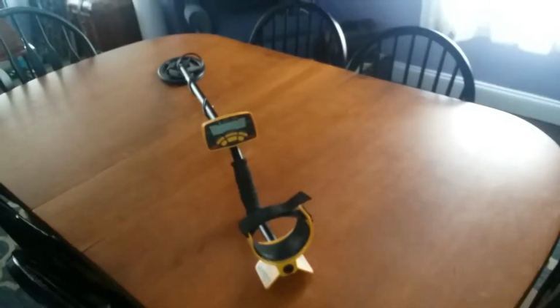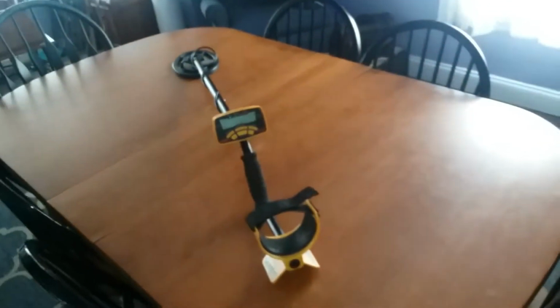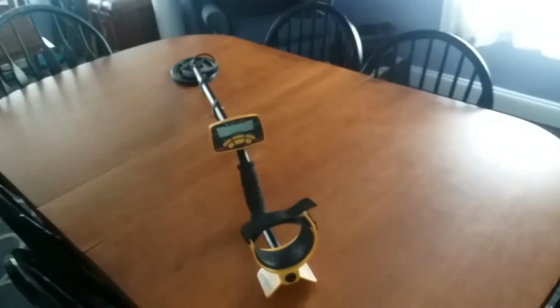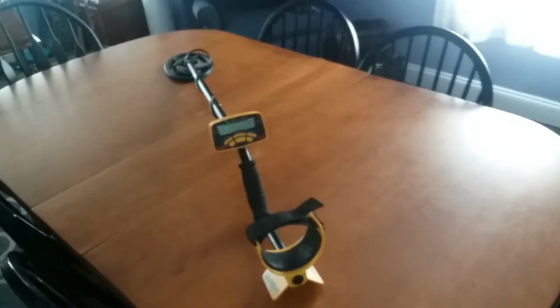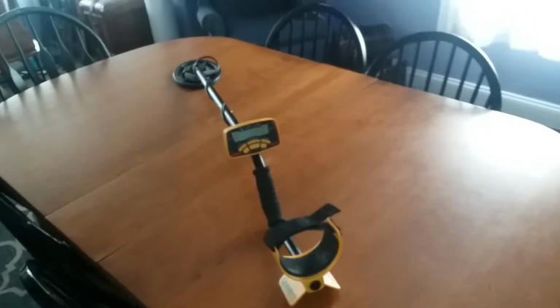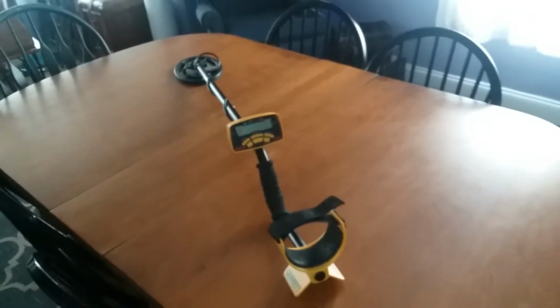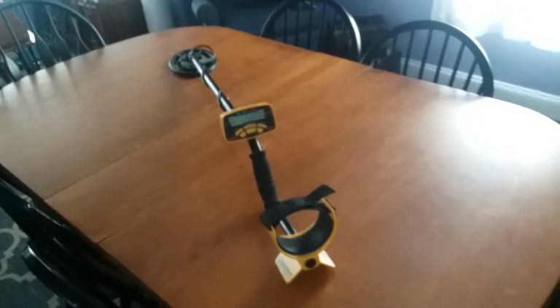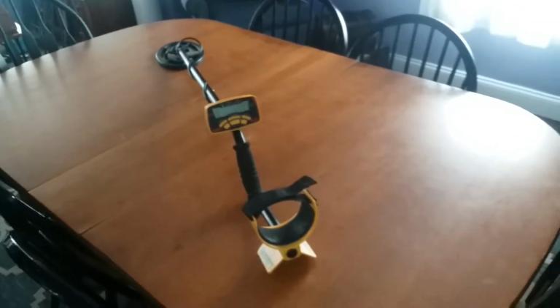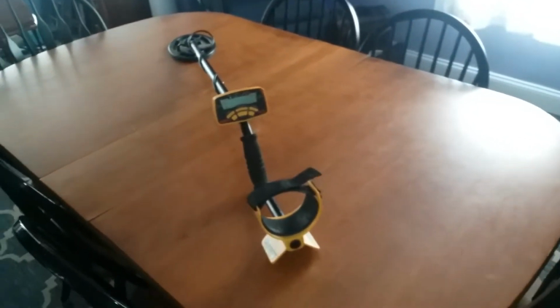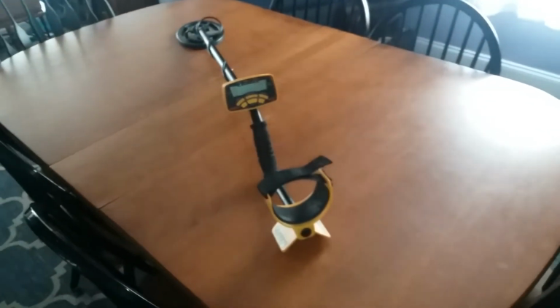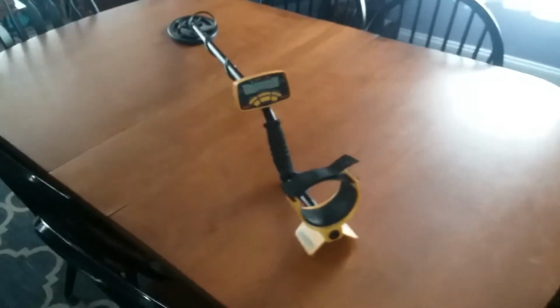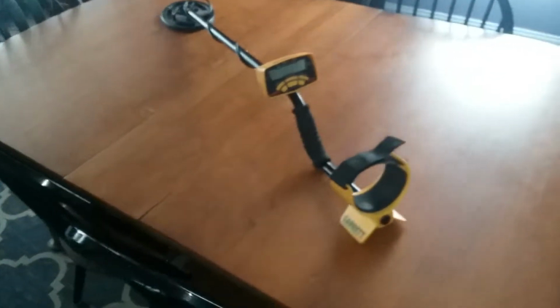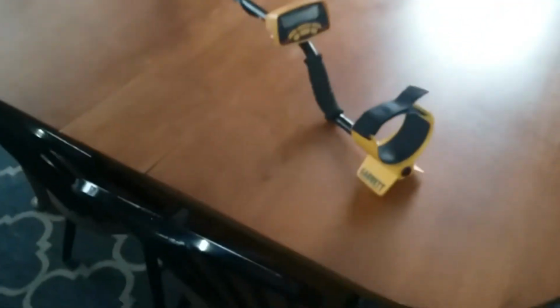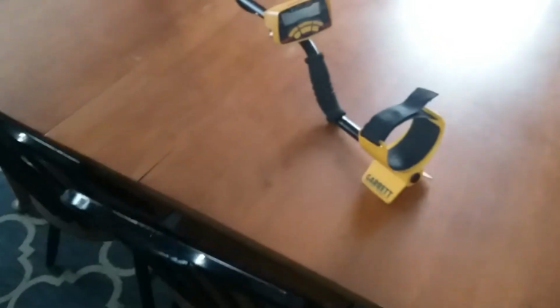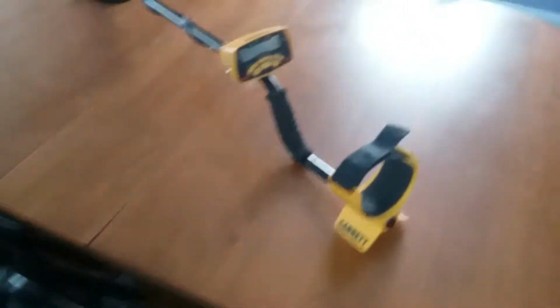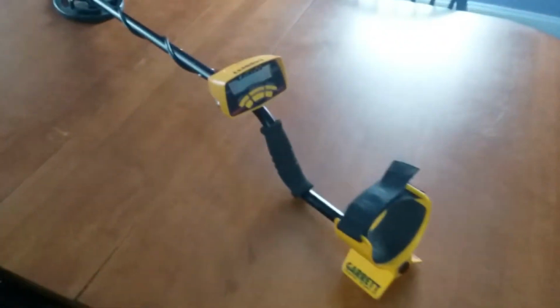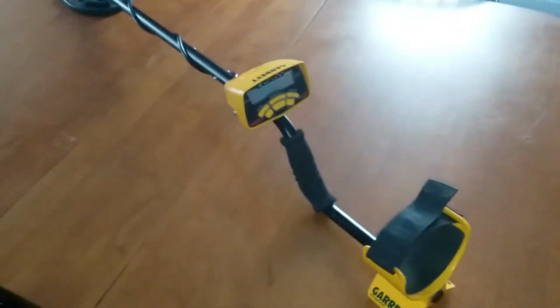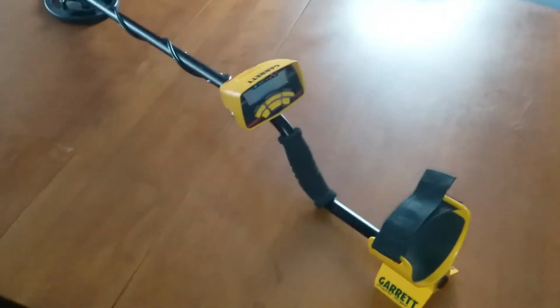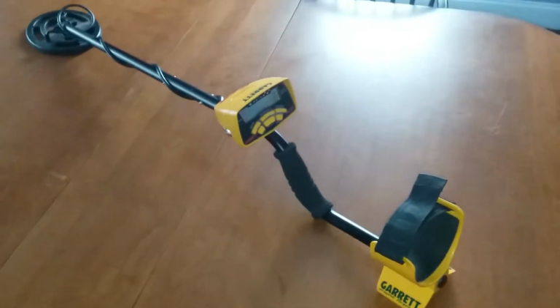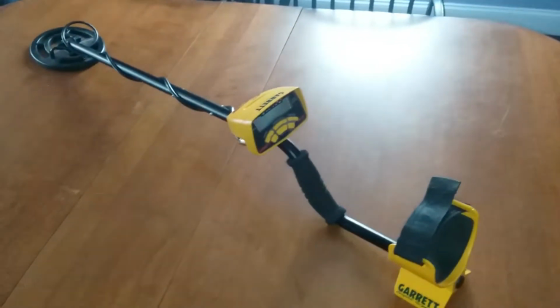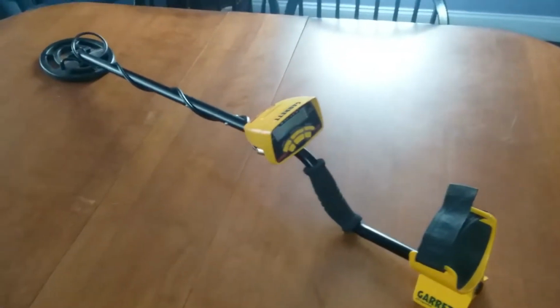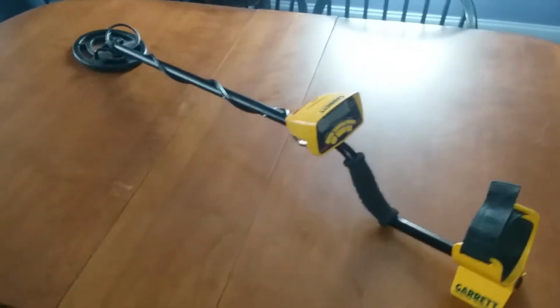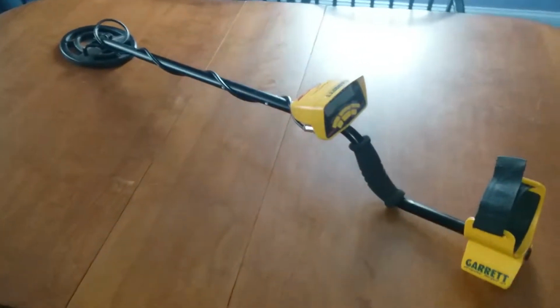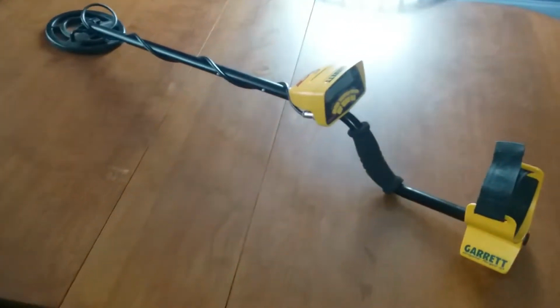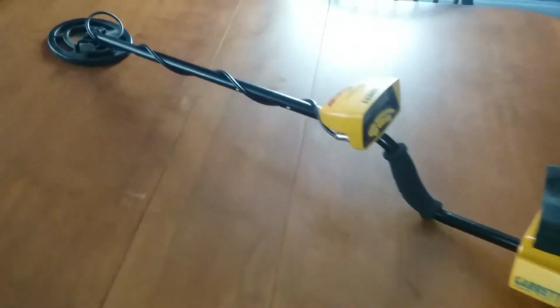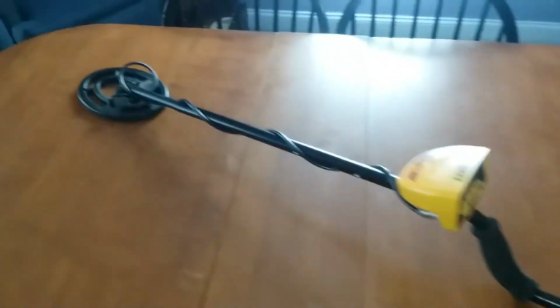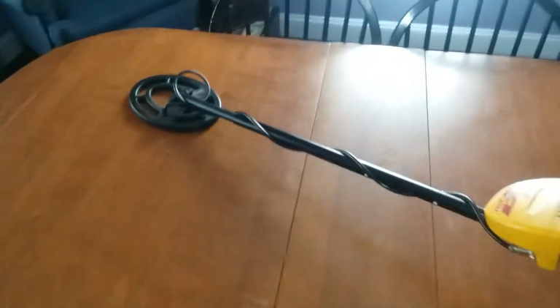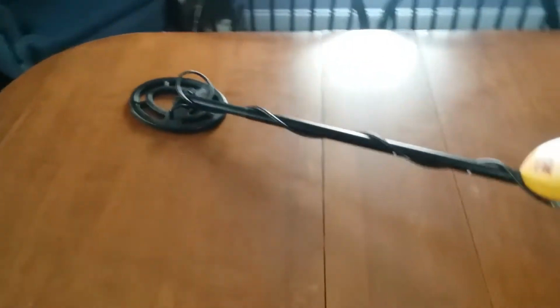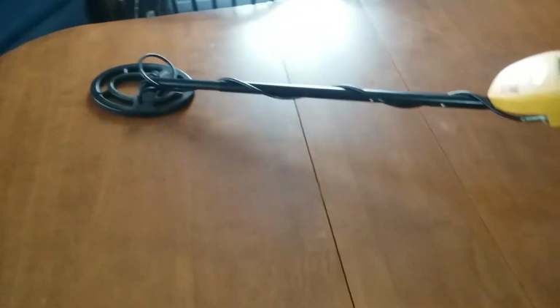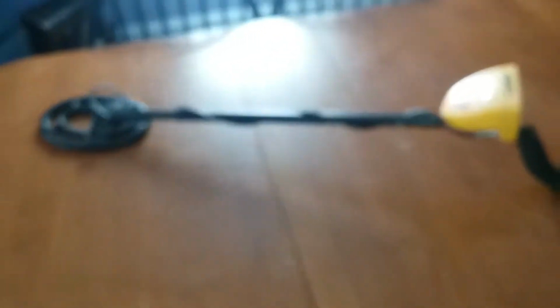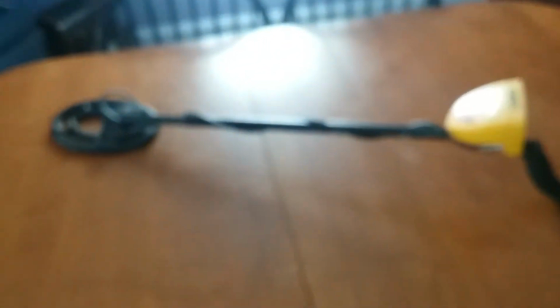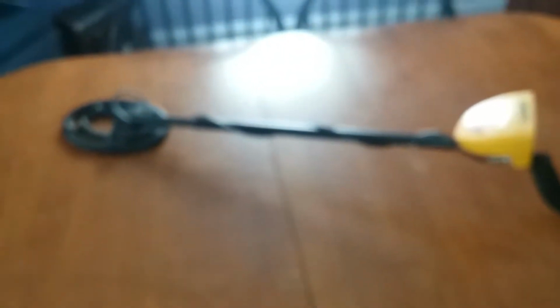What's going on everybody, my name is the Halo Player and welcome back to another video. We finally got our metal detector from our friend — she was very generous in letting us use this.